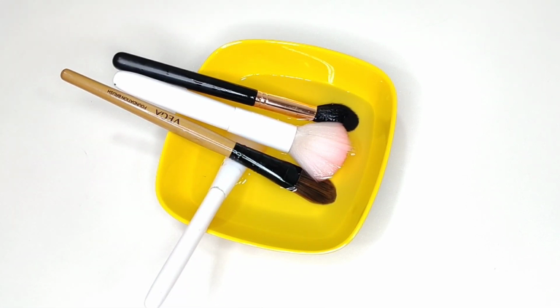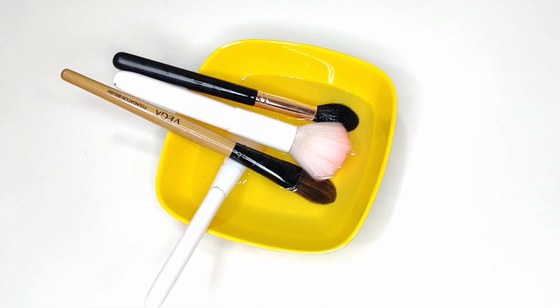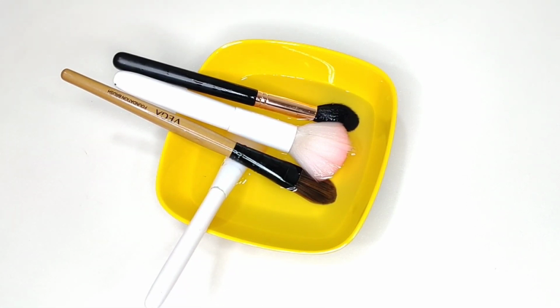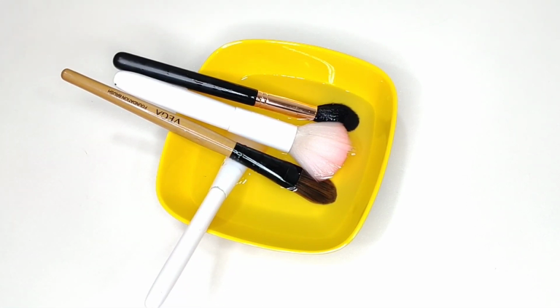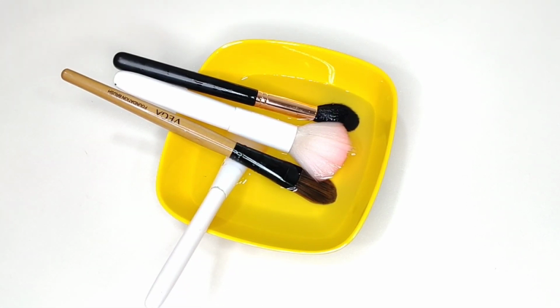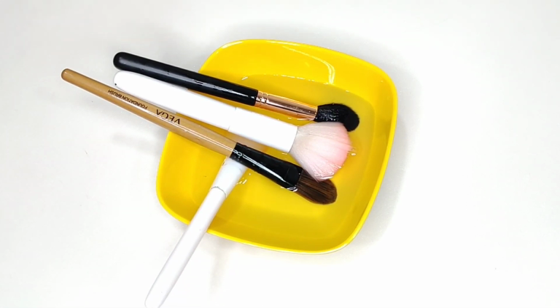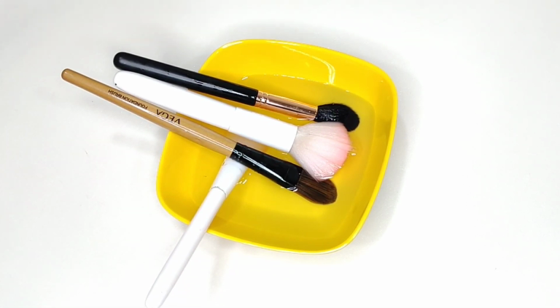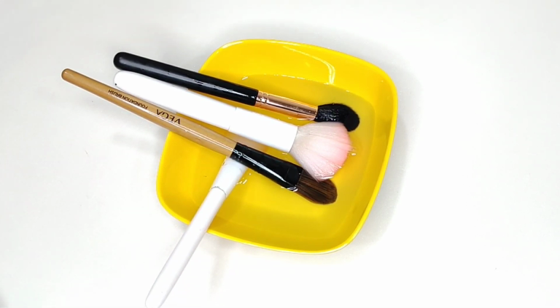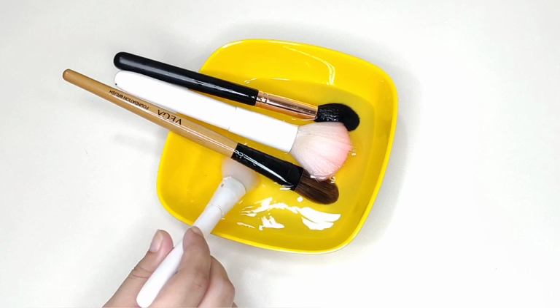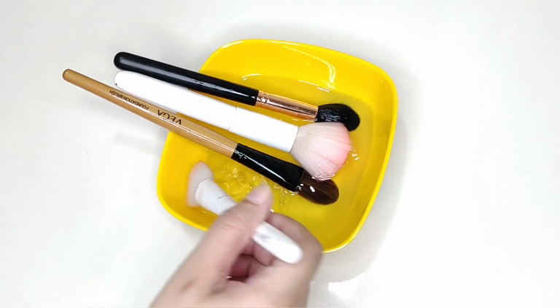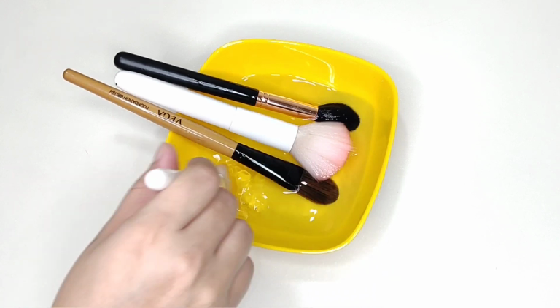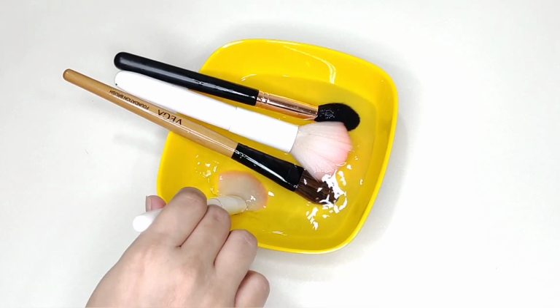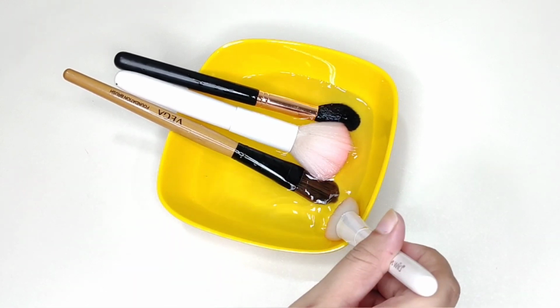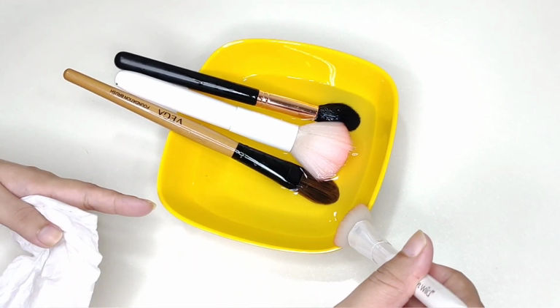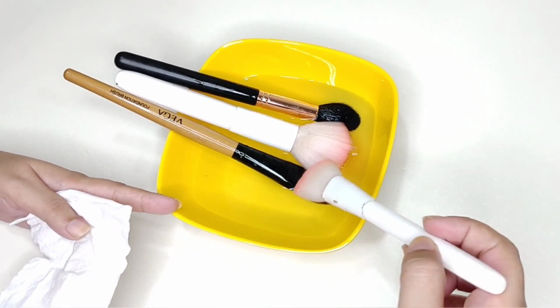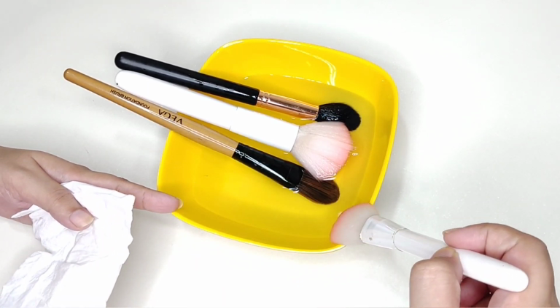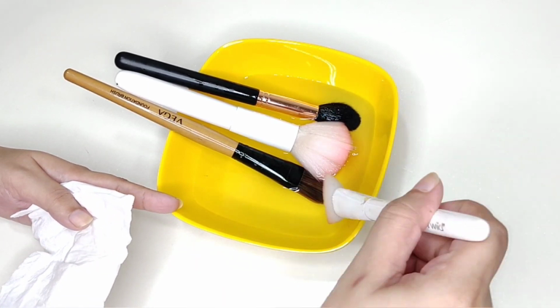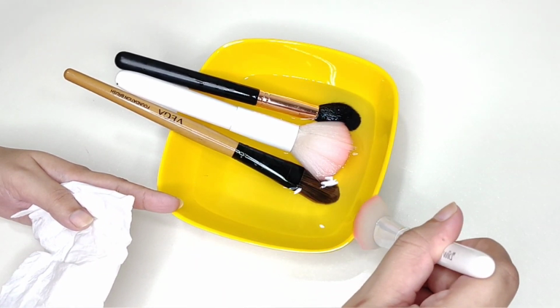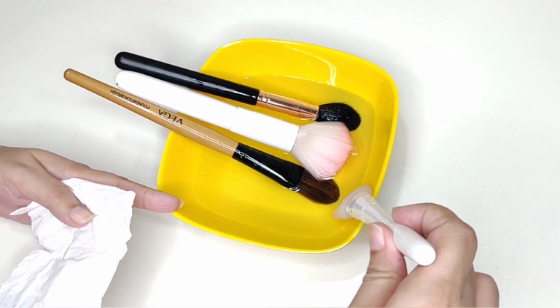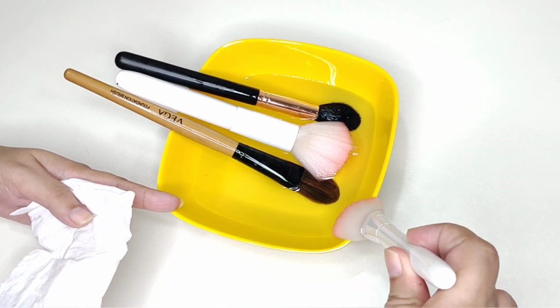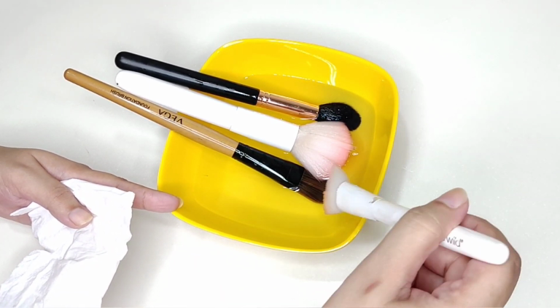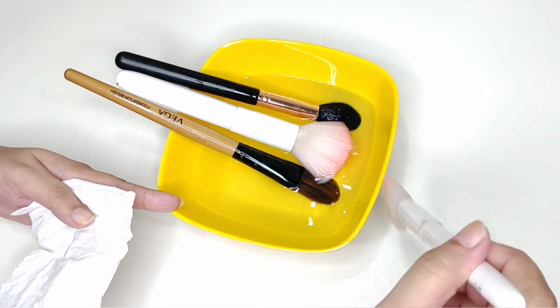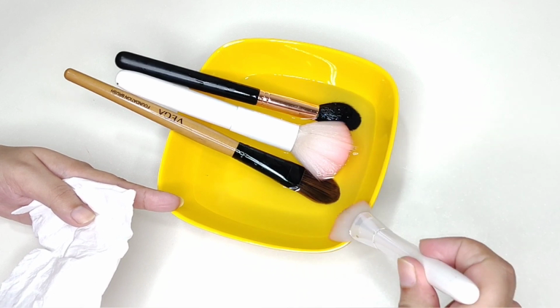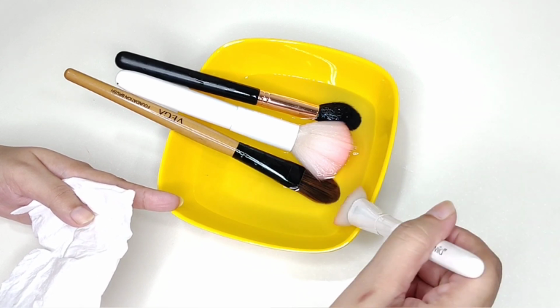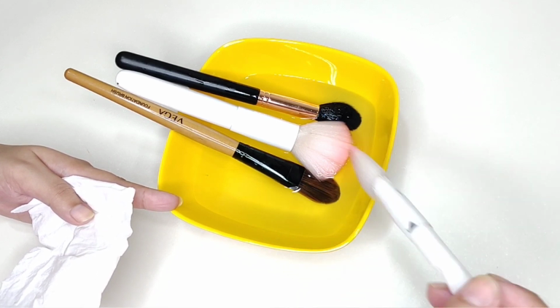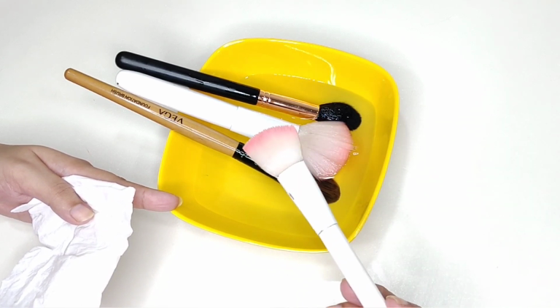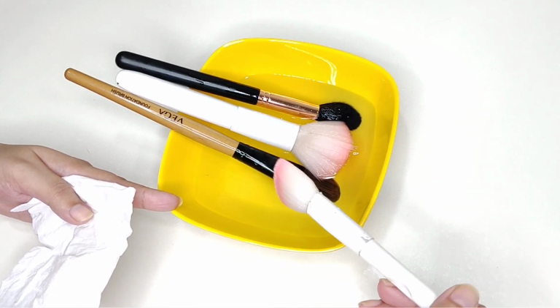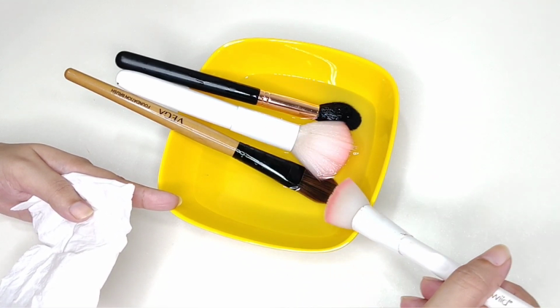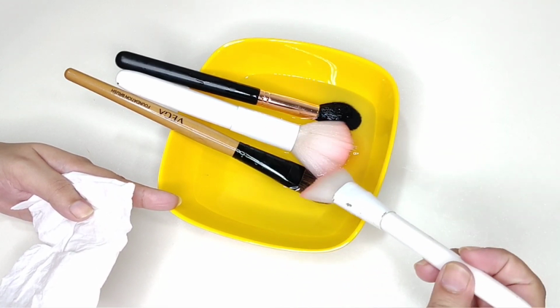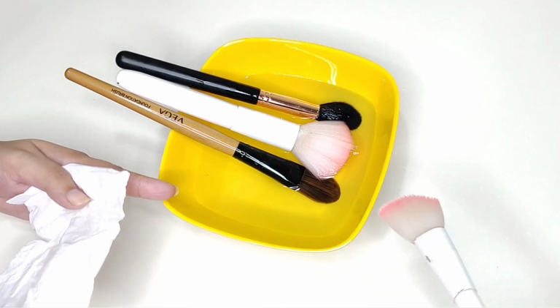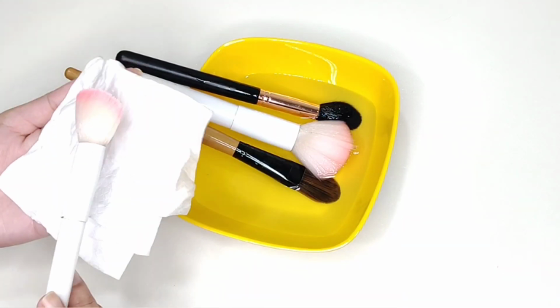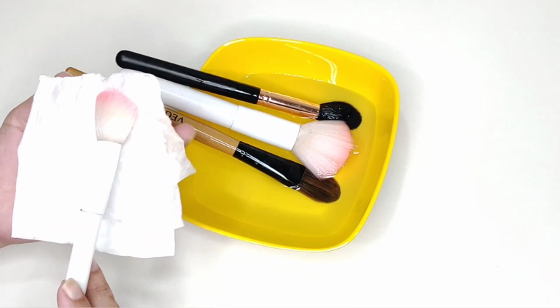Make sure that no one's shape is changing. After that, I will start wiping the brushes and keep them for air drying. Take care.